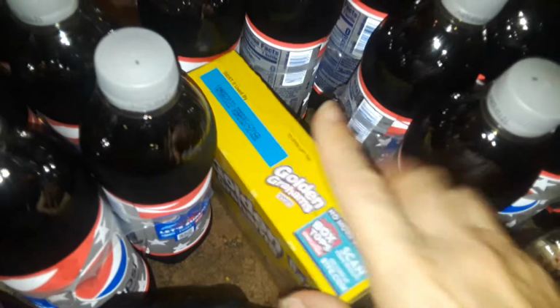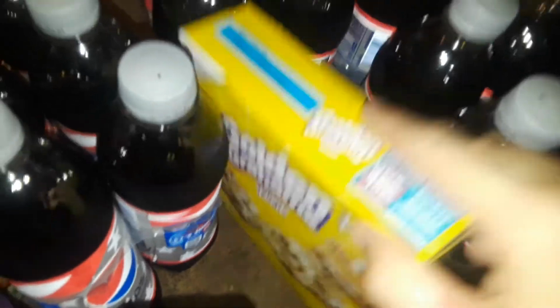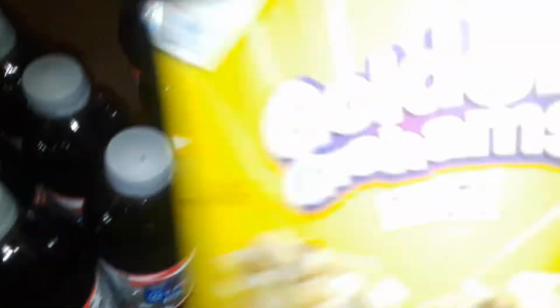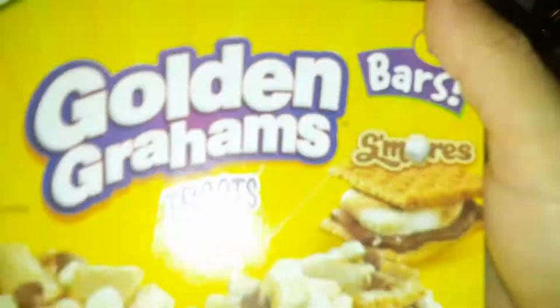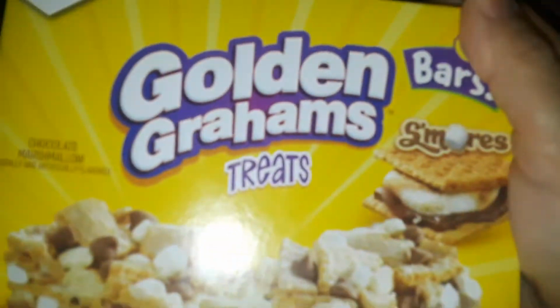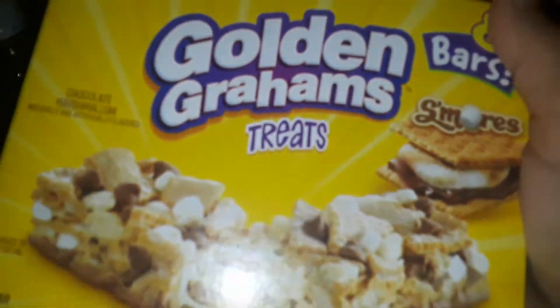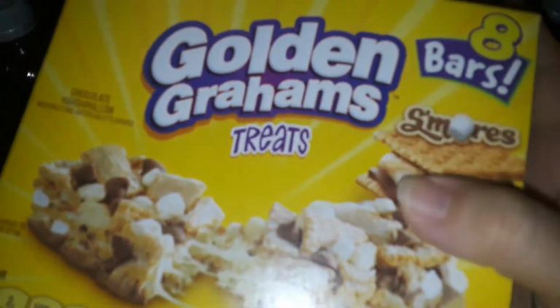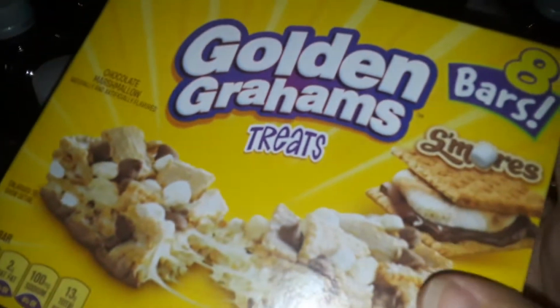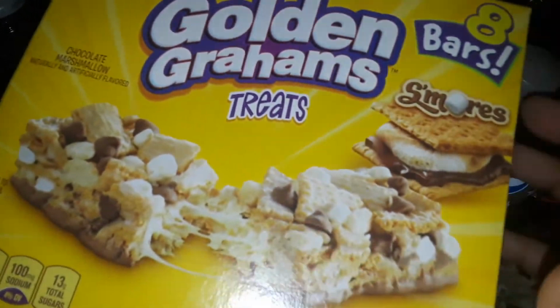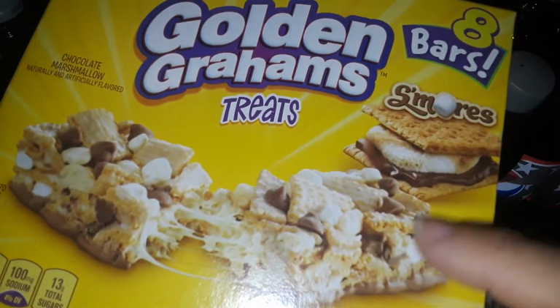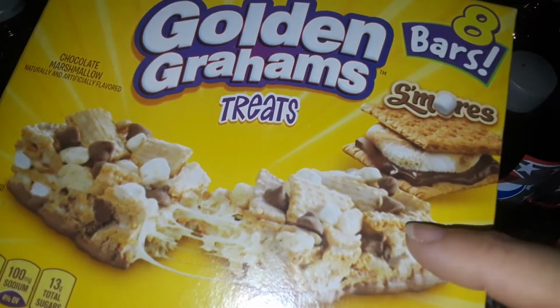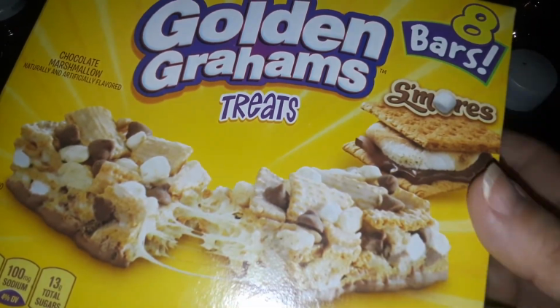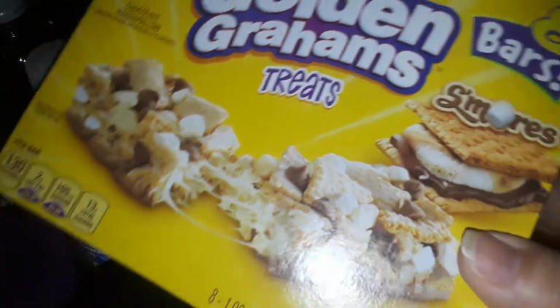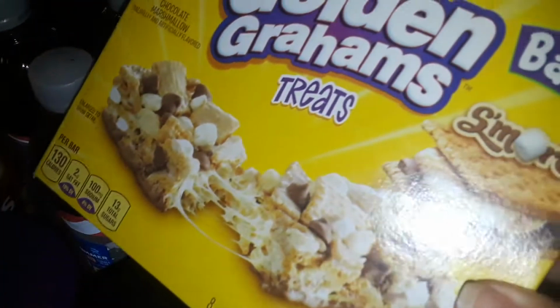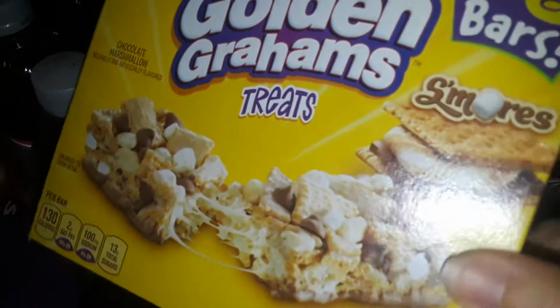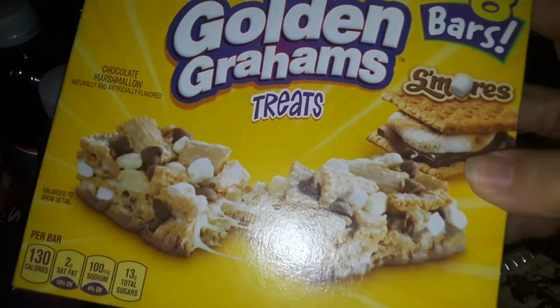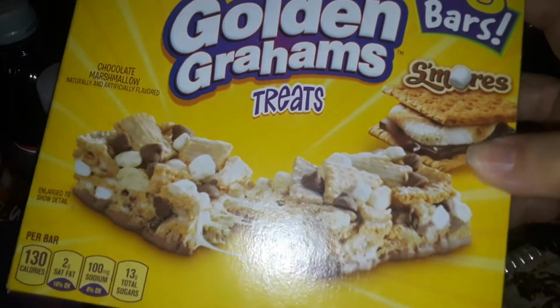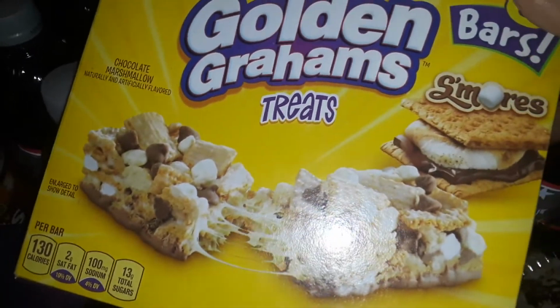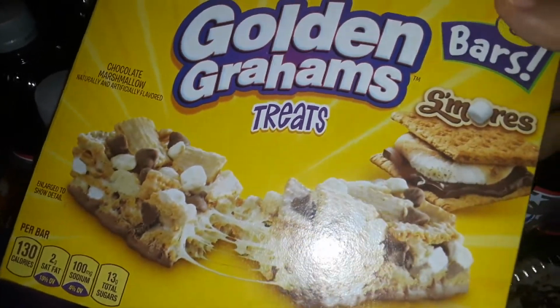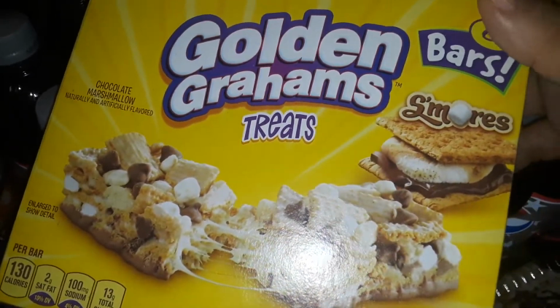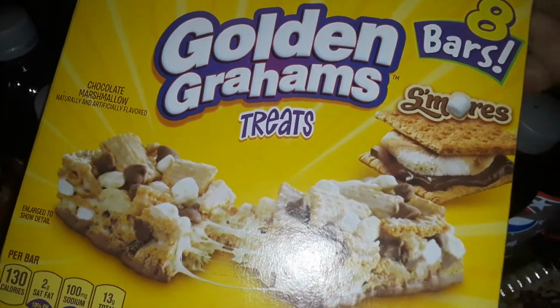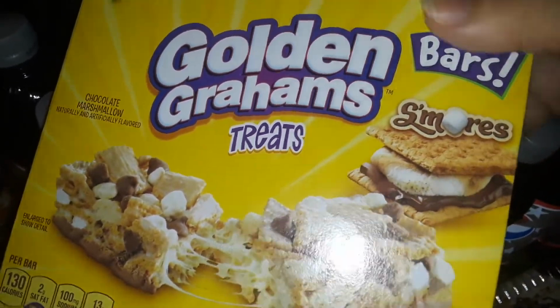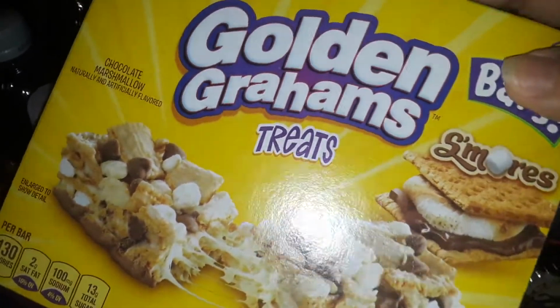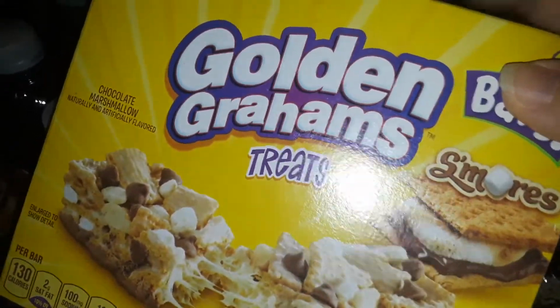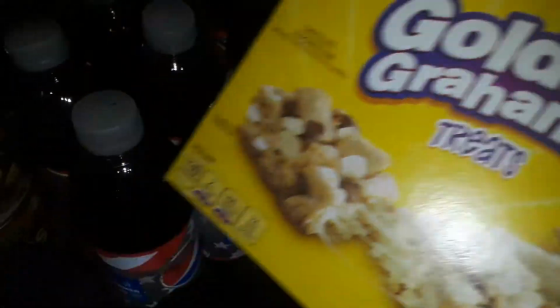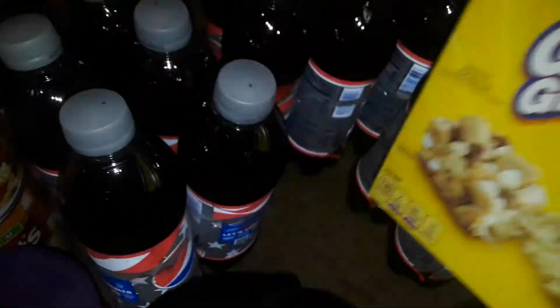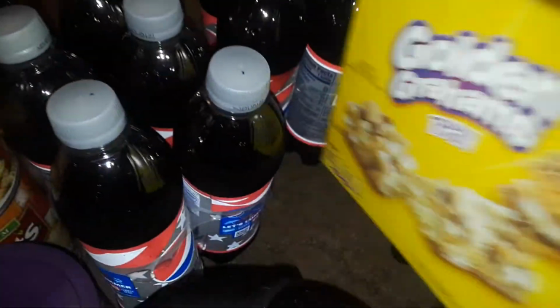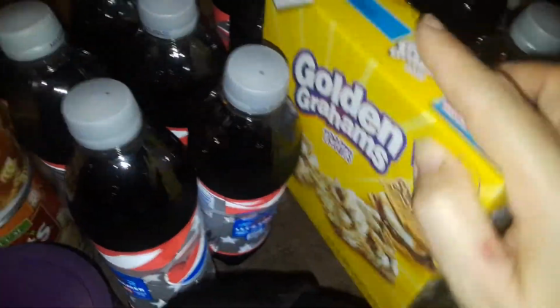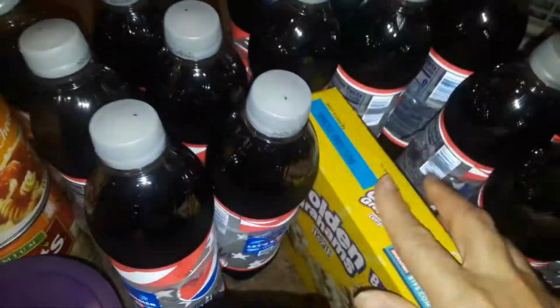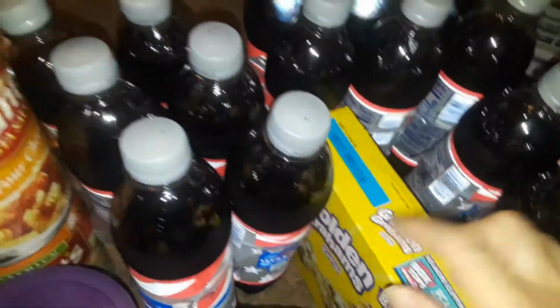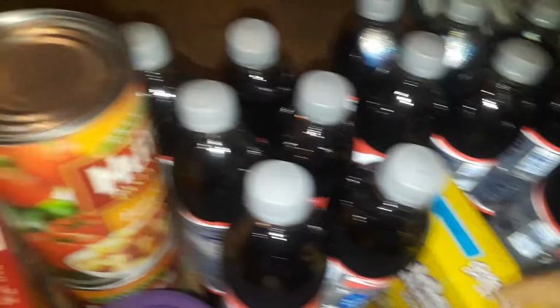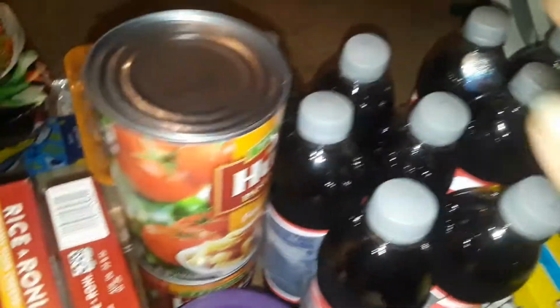Then I picked up some Golden Grahams. These are little cereal bars. These are really good. So if you like Golden Grahams, this is really delicious to try. Try it if you didn't try it before.